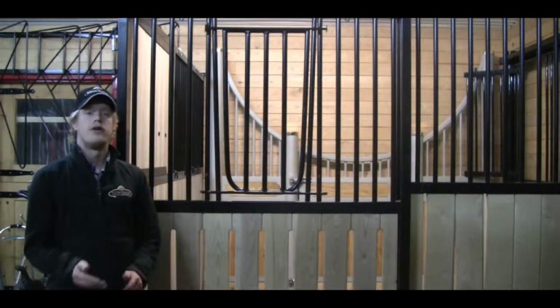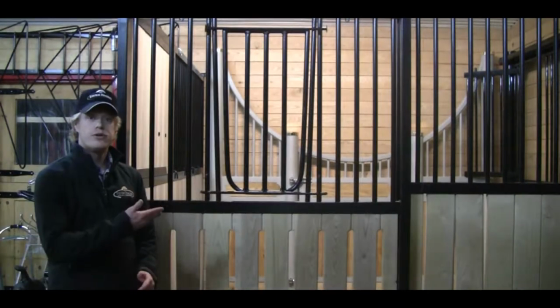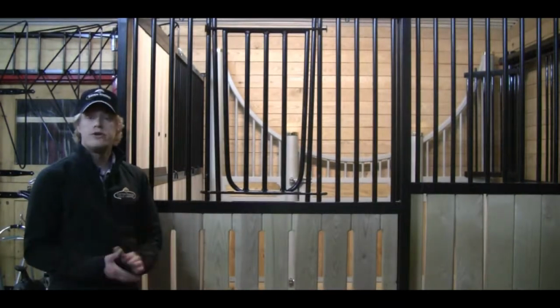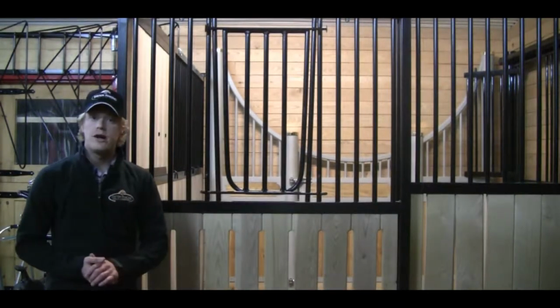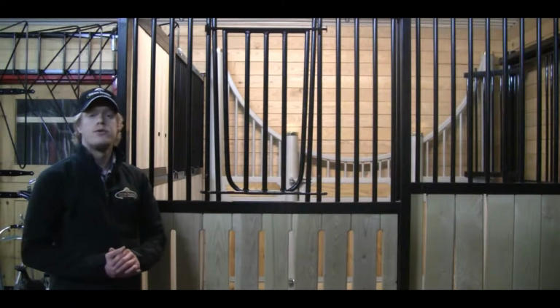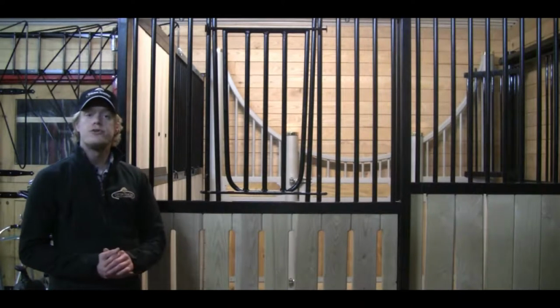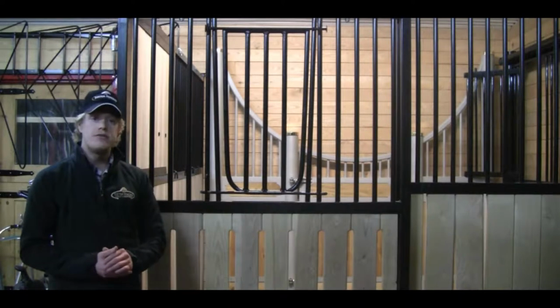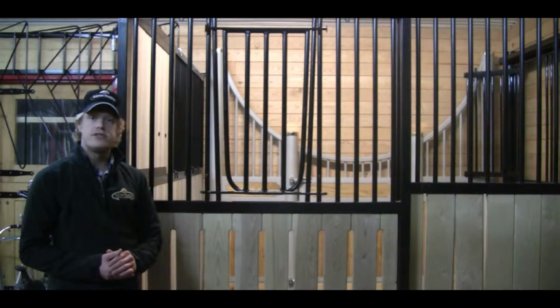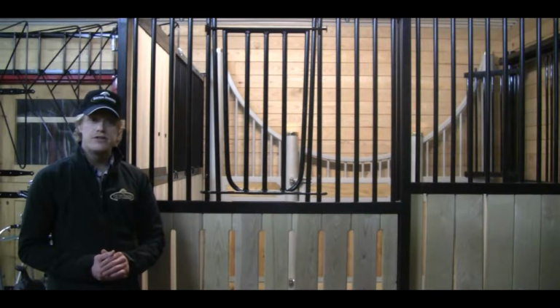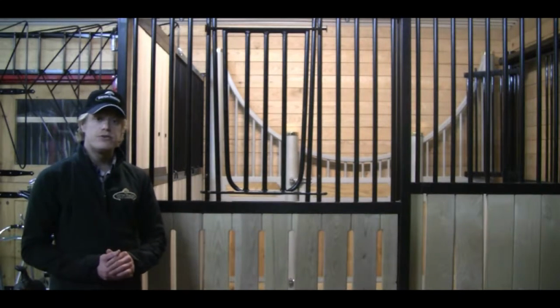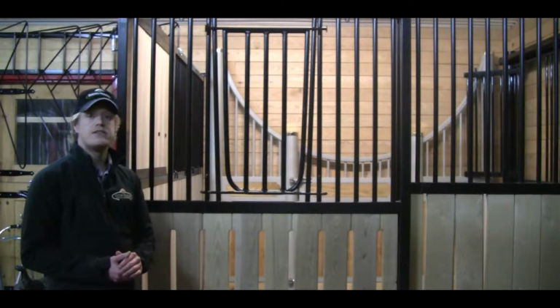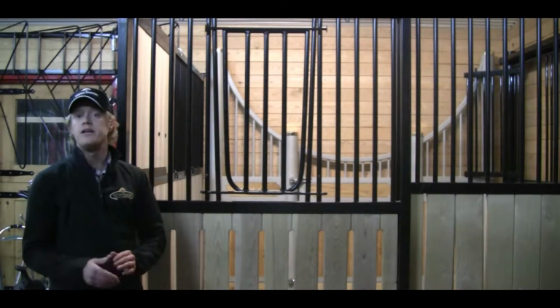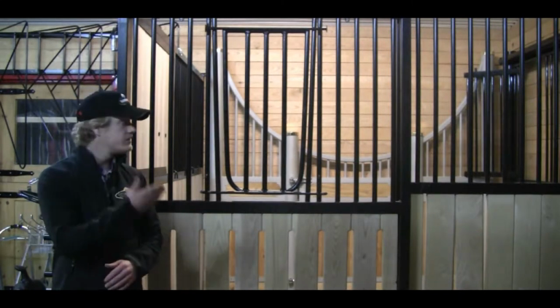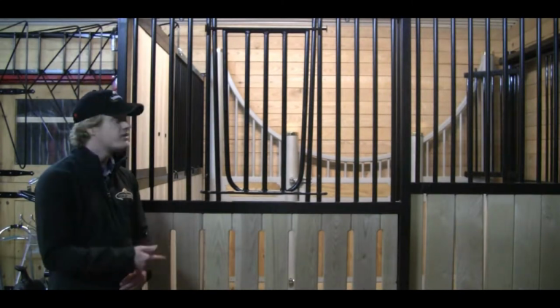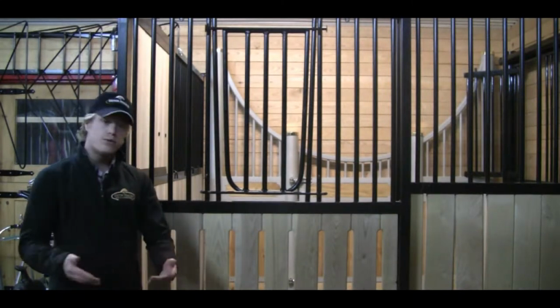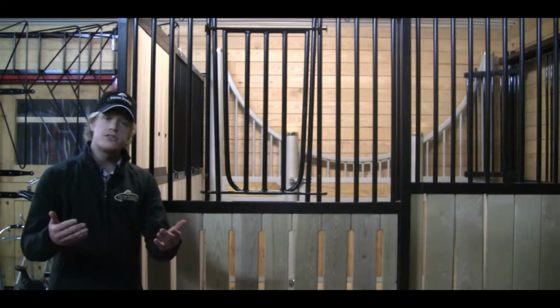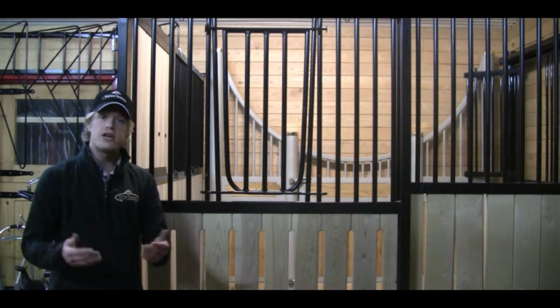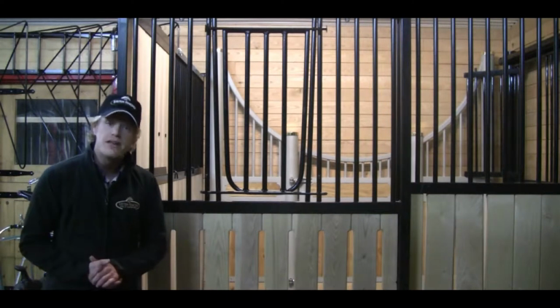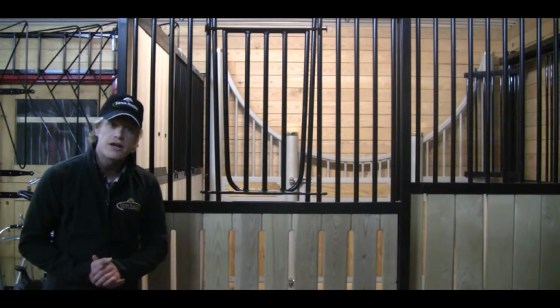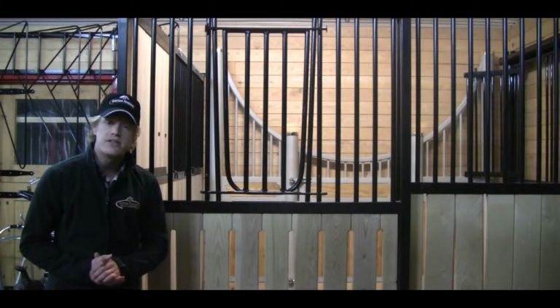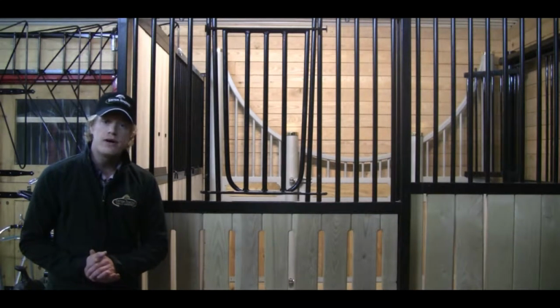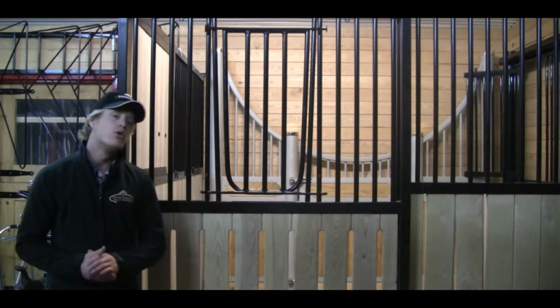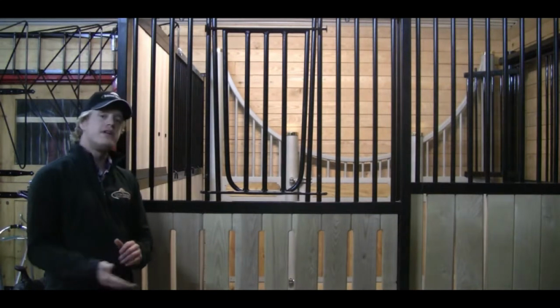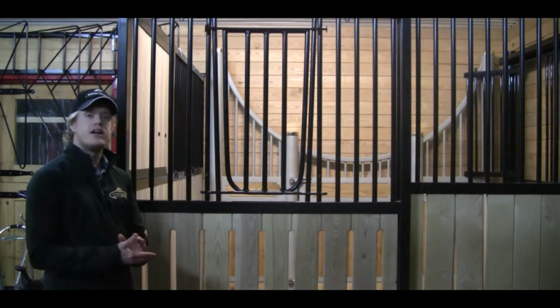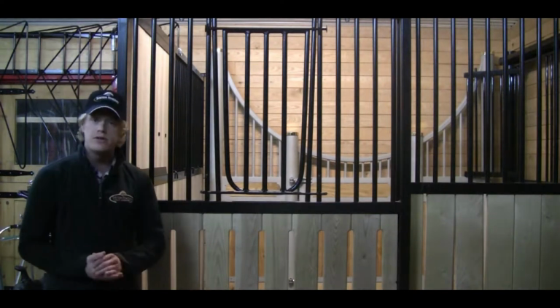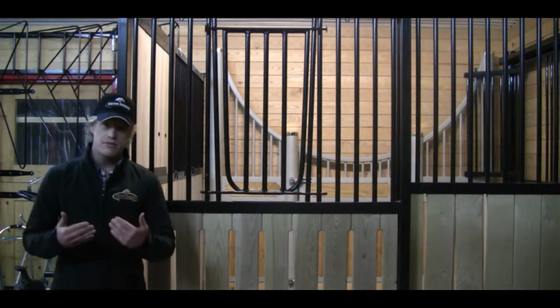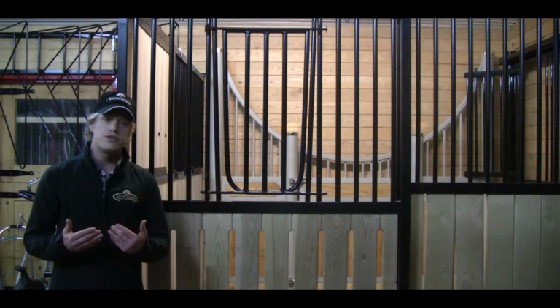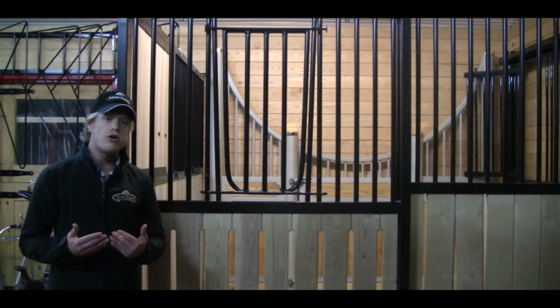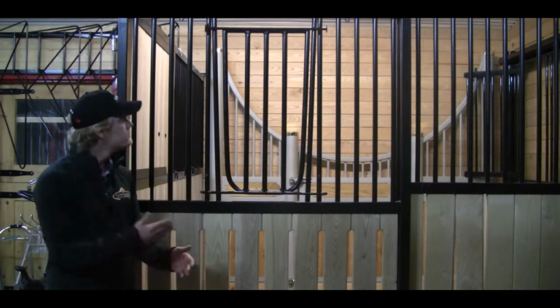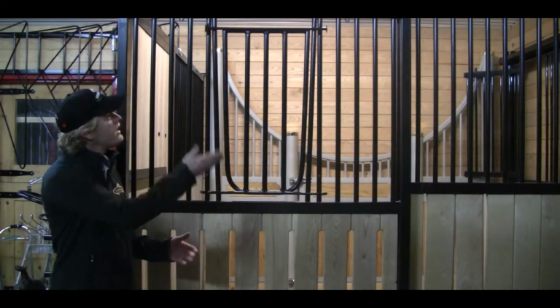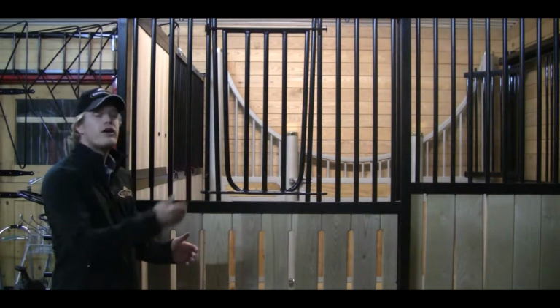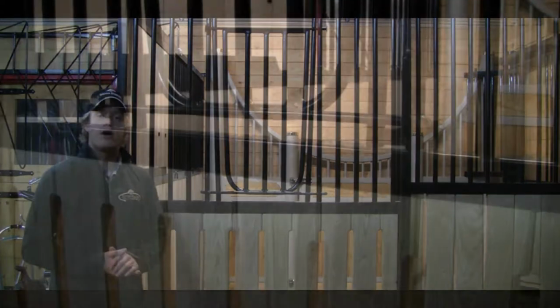Our V-Door is a wonderful option. Horse owners love the versatility of the V-Door as it can be hung down and allow the horse to stretch out and keep their head out into the aisle way. Or if we need to contain the horse and have them within the stall, it can be anchored up as well.